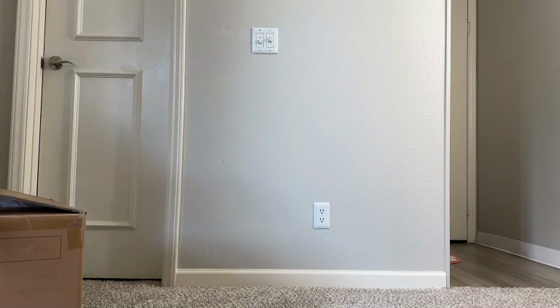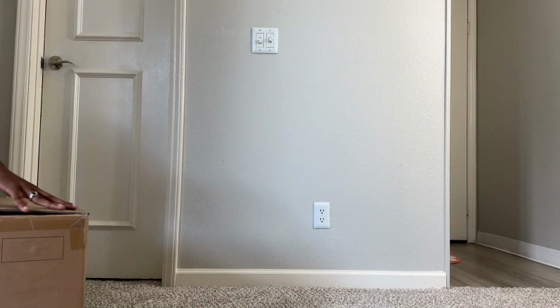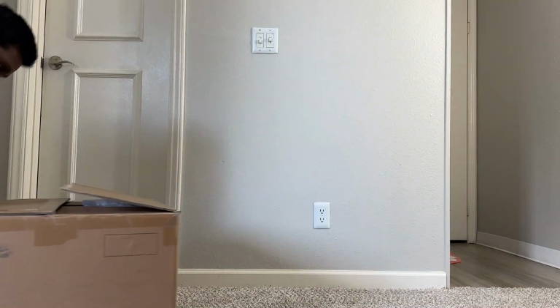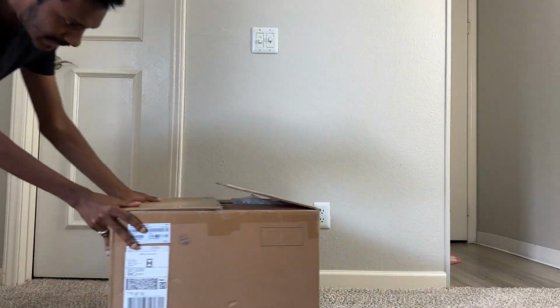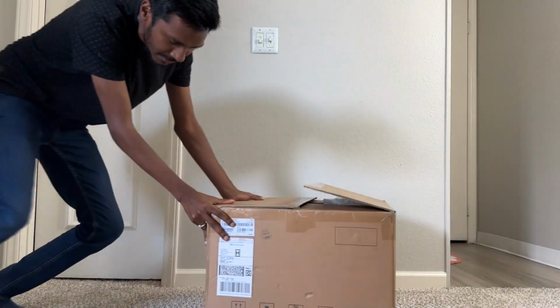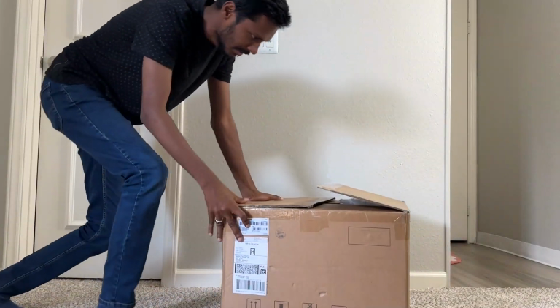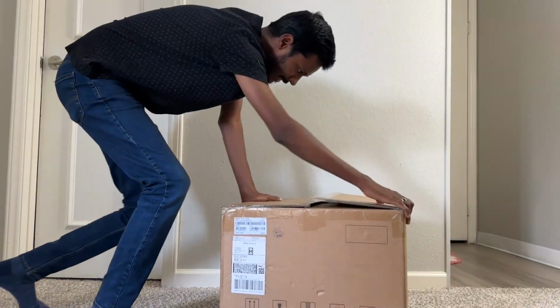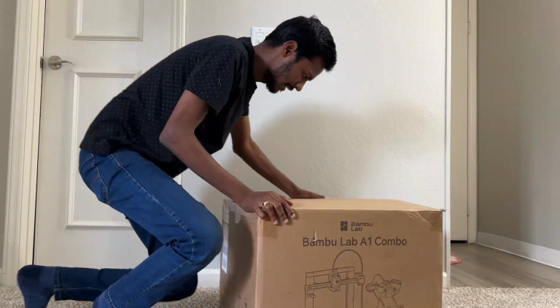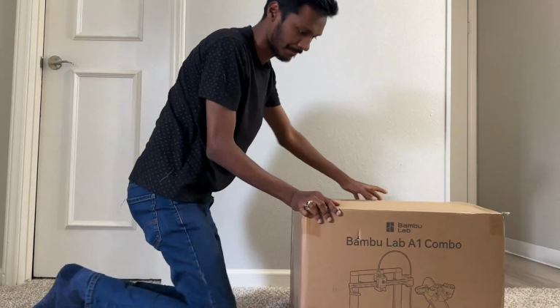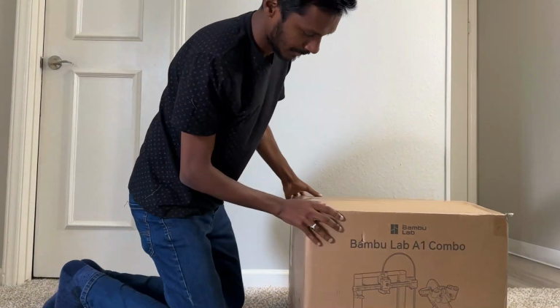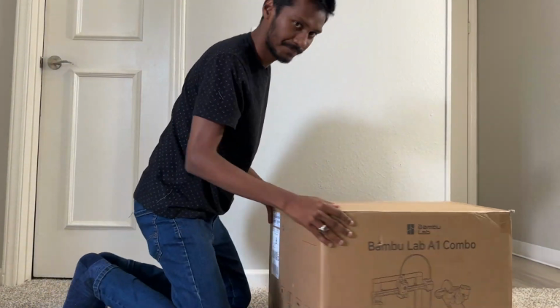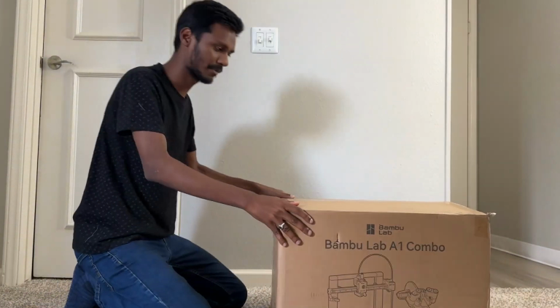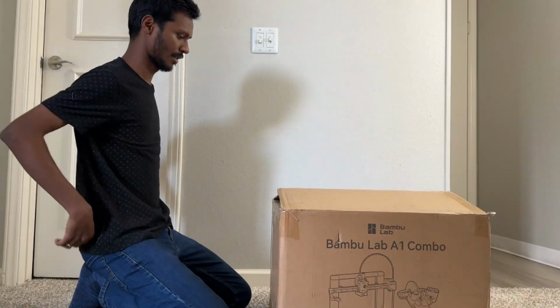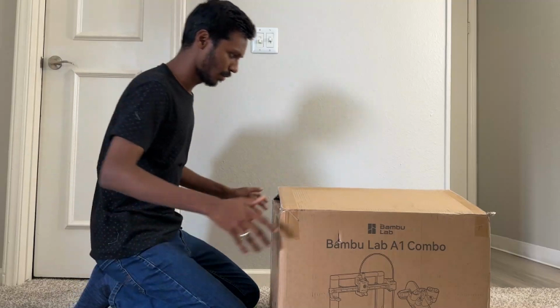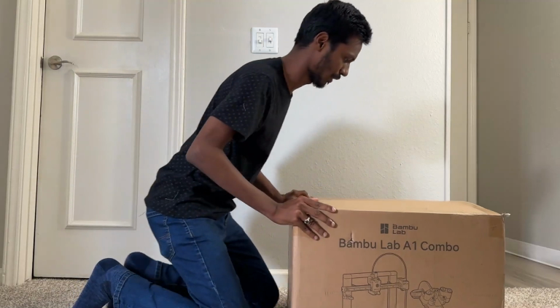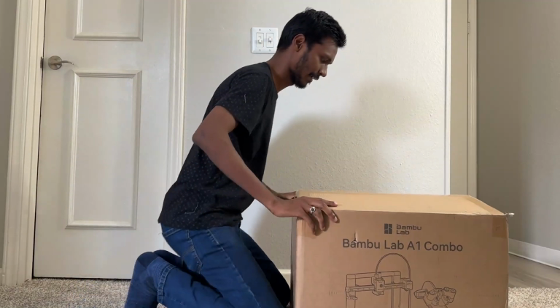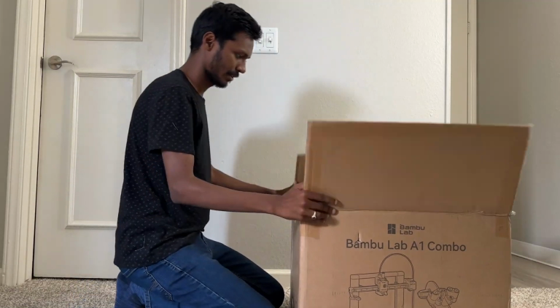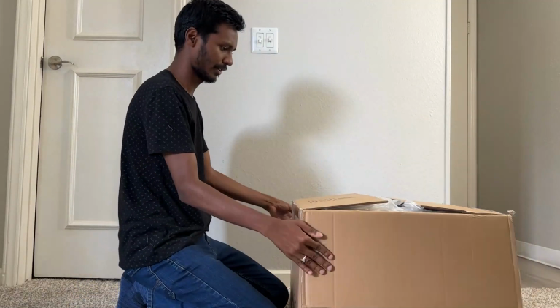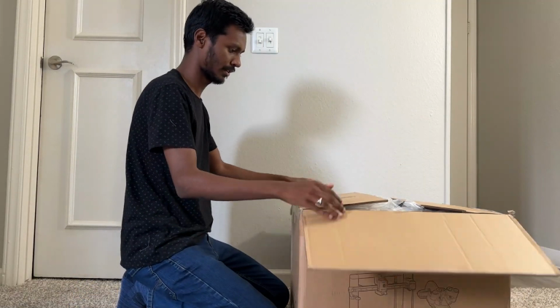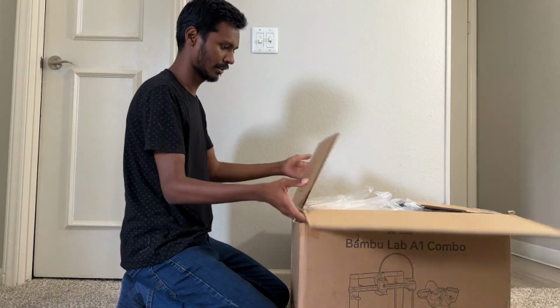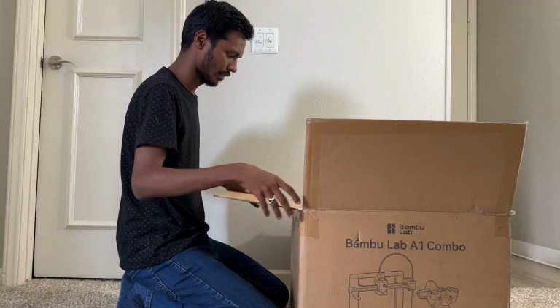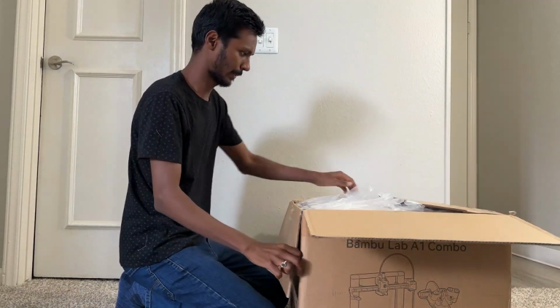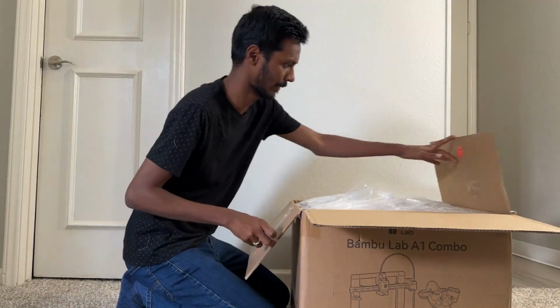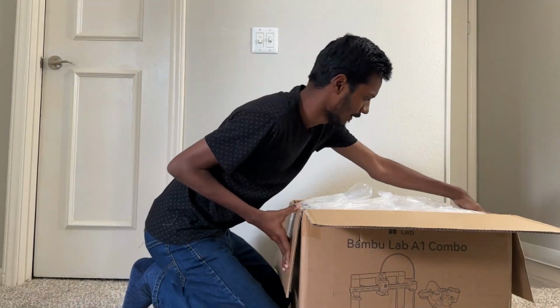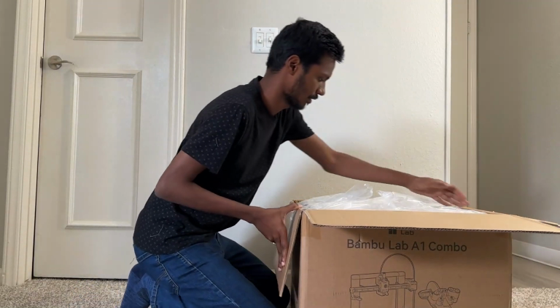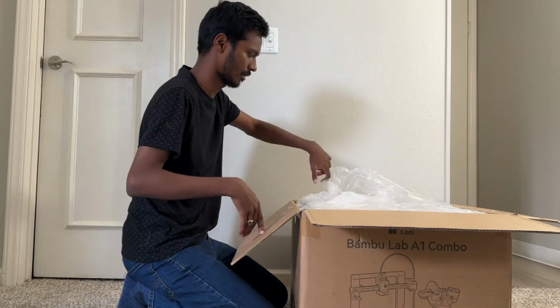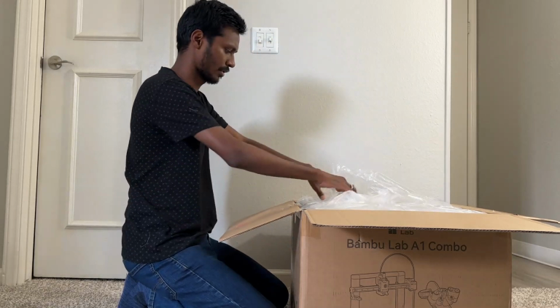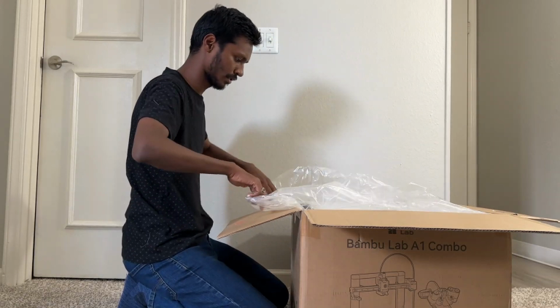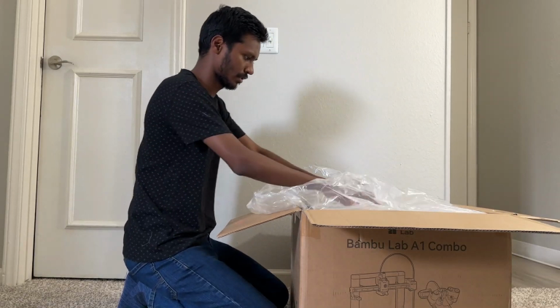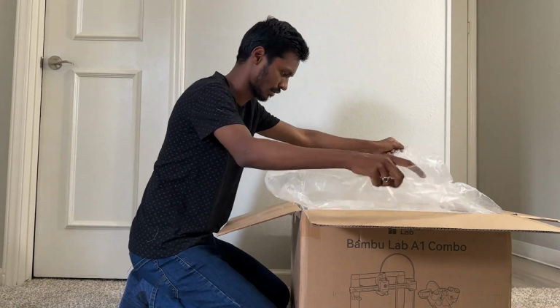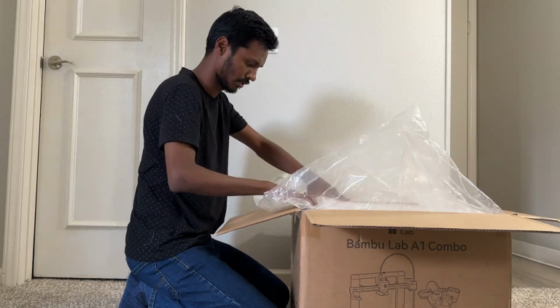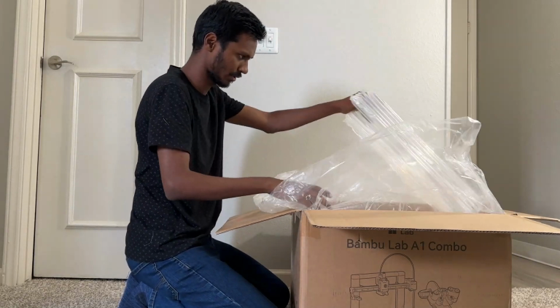Welcome to my channel. Today I'm going to review the Bambu Lab A1 printer. I finally received my Bambu Lab A1 3D printer, and I ordered the AMS Lite as well so I get the multicolor functionality.